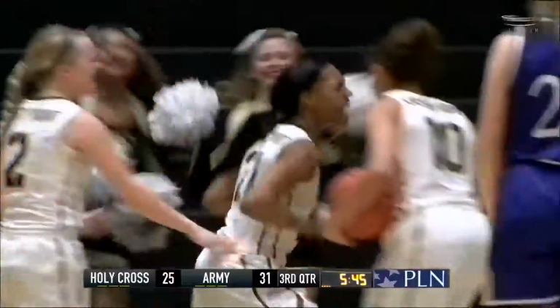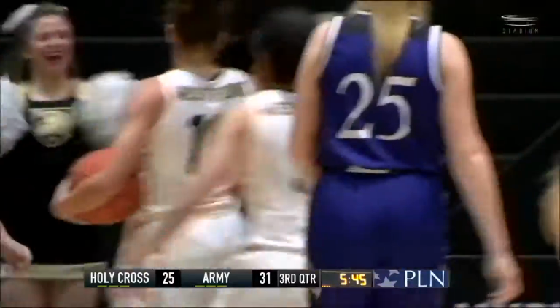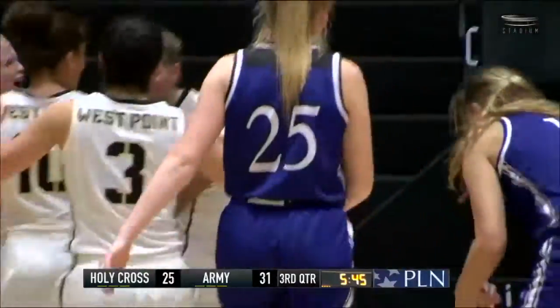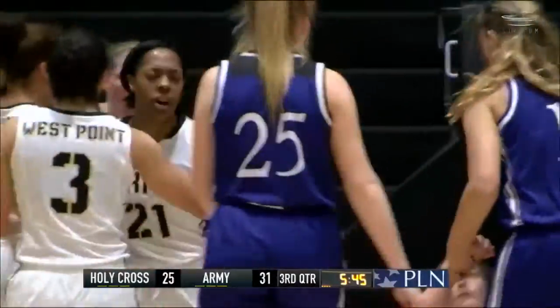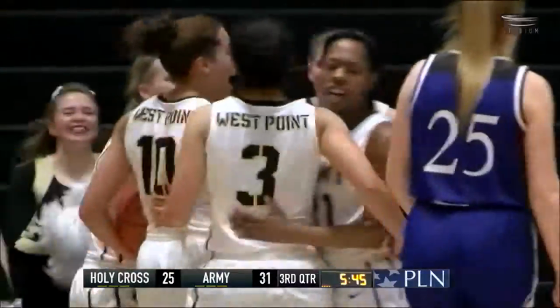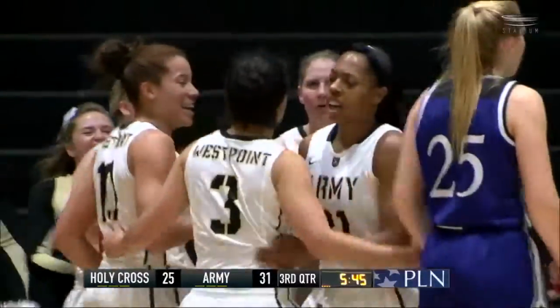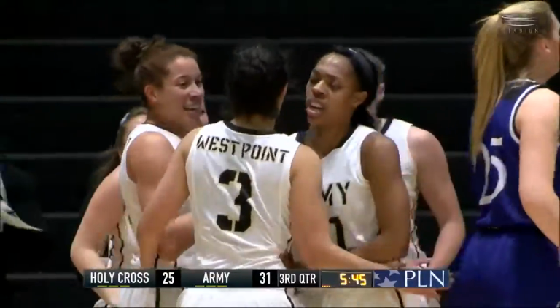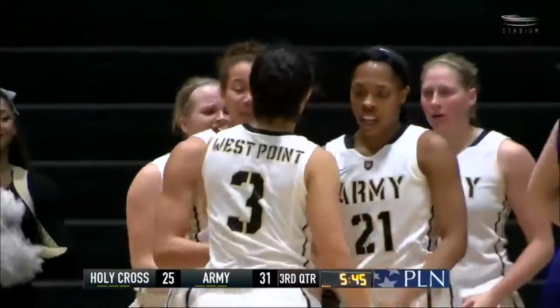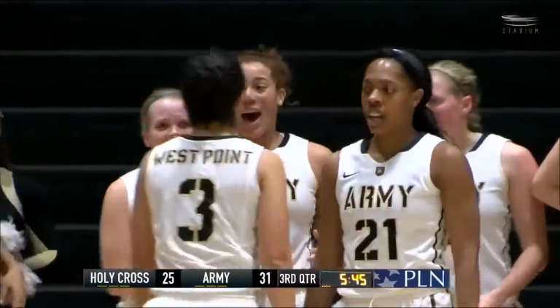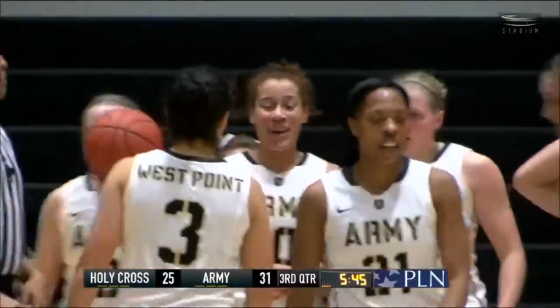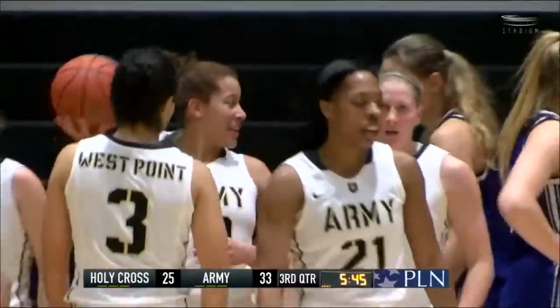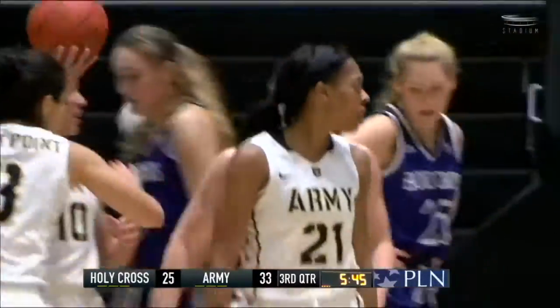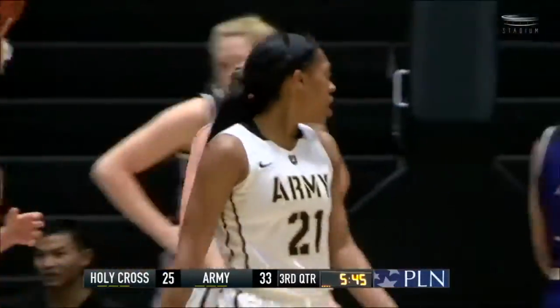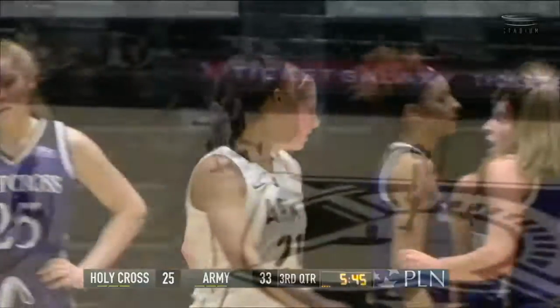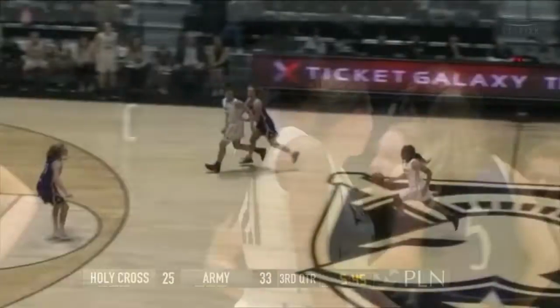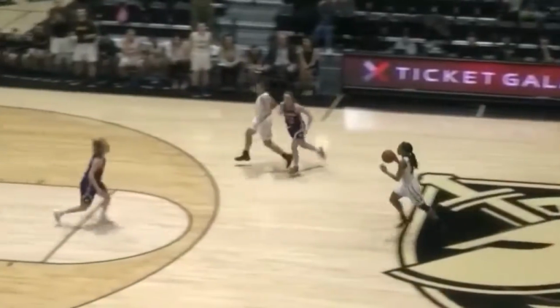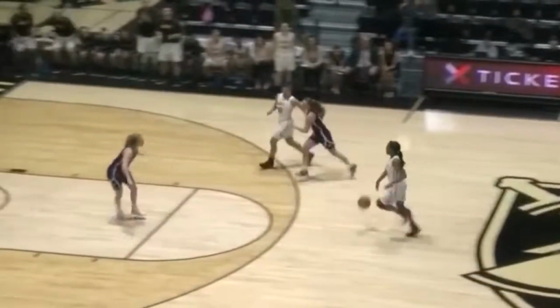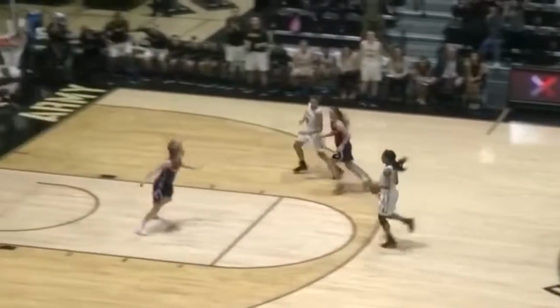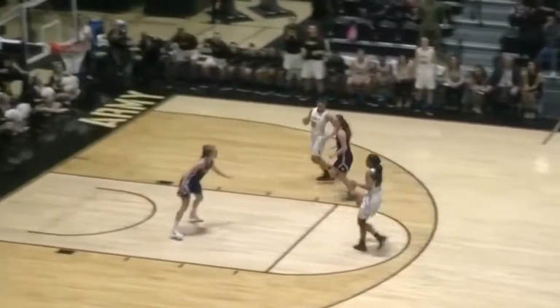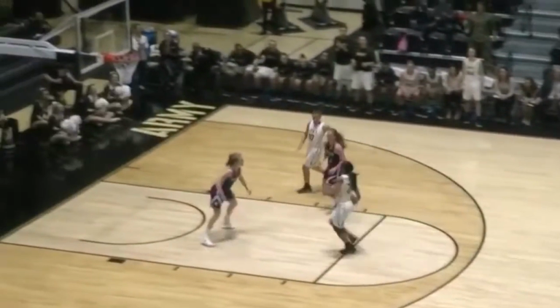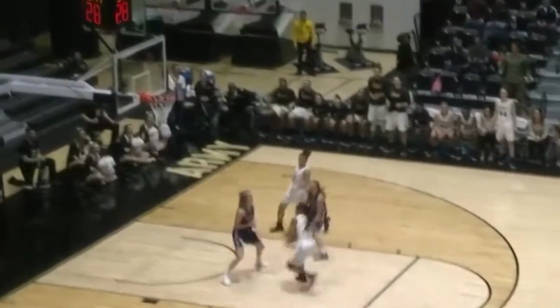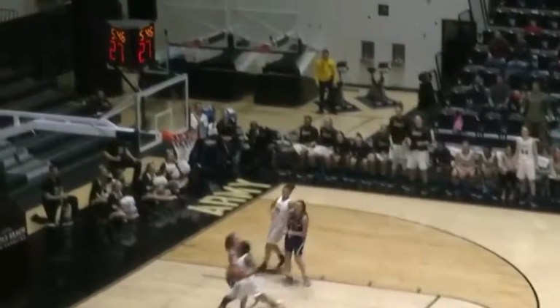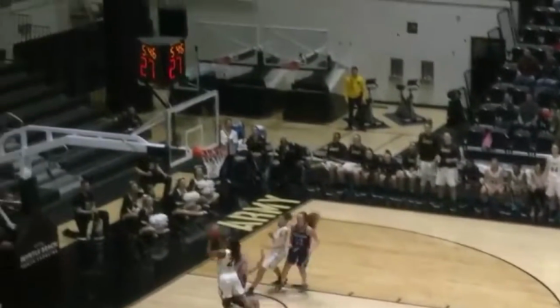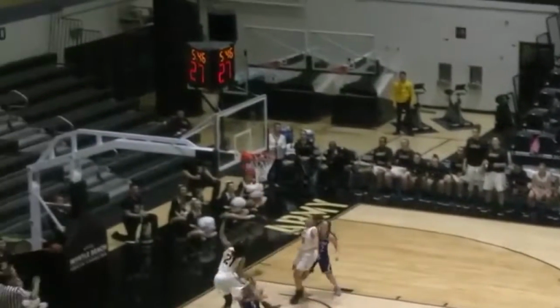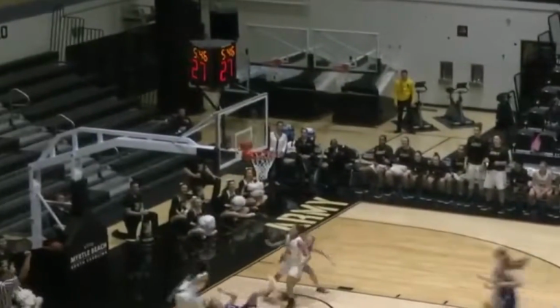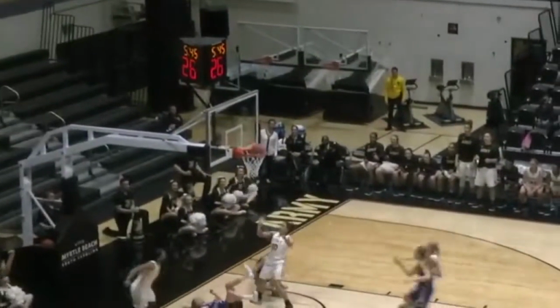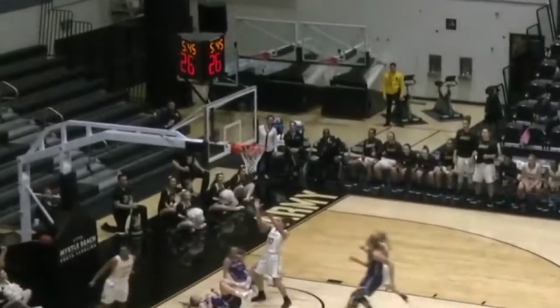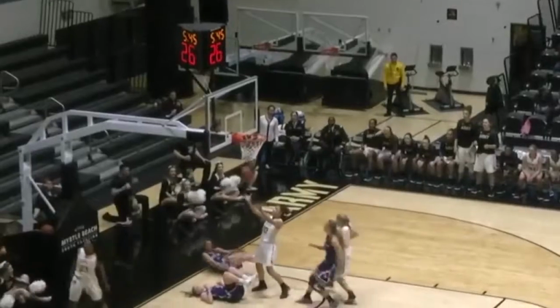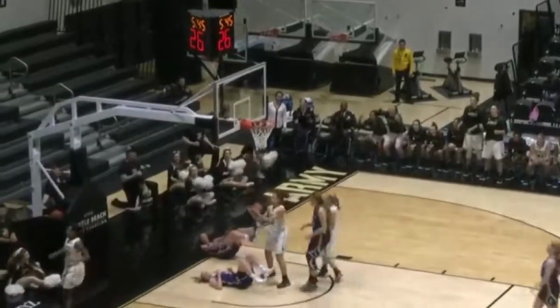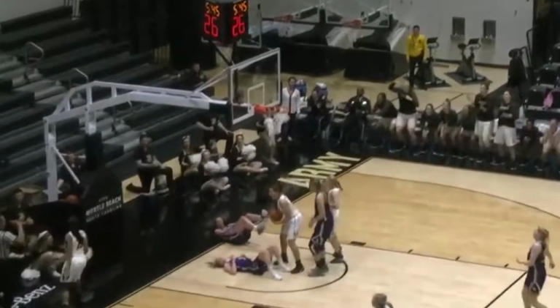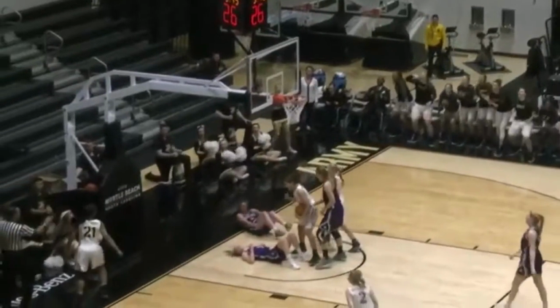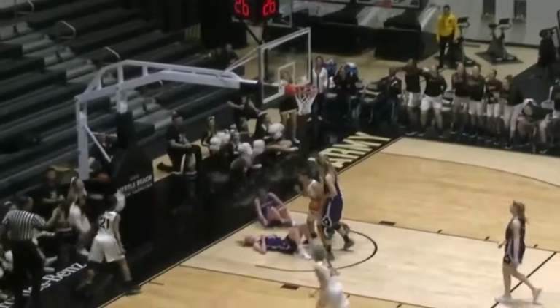Janae McNeil with a little bit of aggressiveness, and you can see the emotion on the senior's face as she gets just her second shot to go, and she'll go to the line for a chance to complete the three-point play.